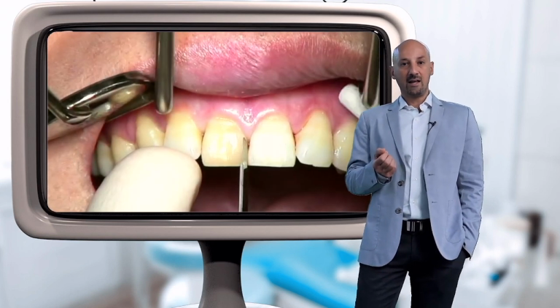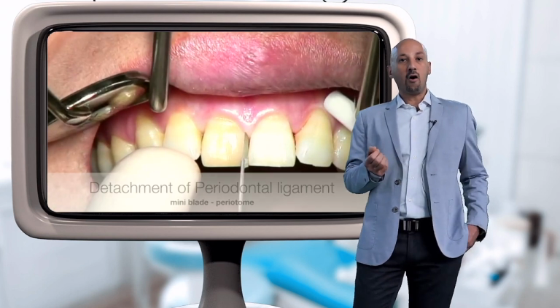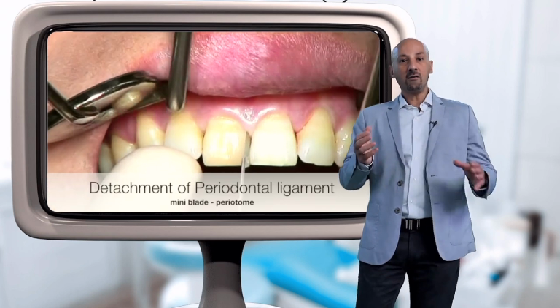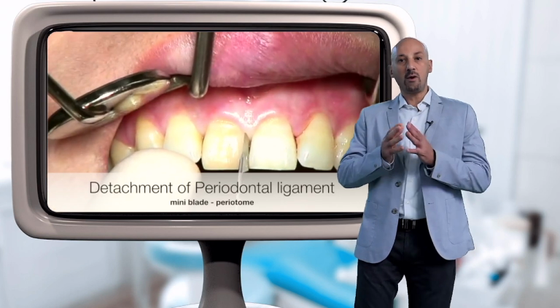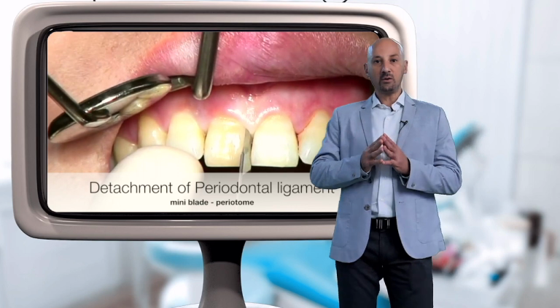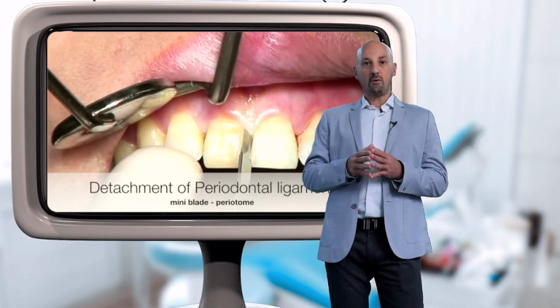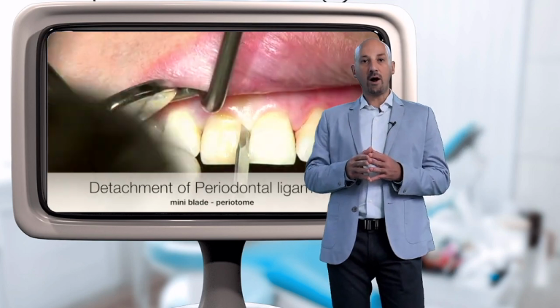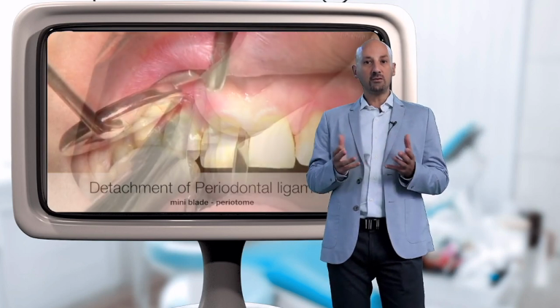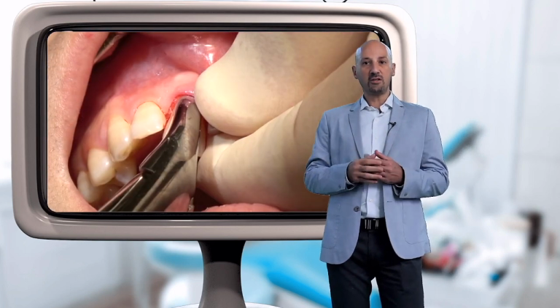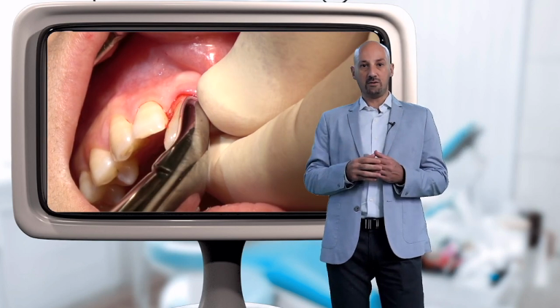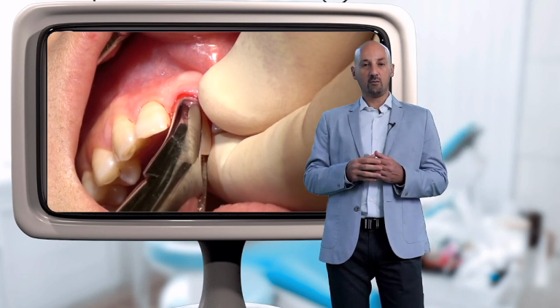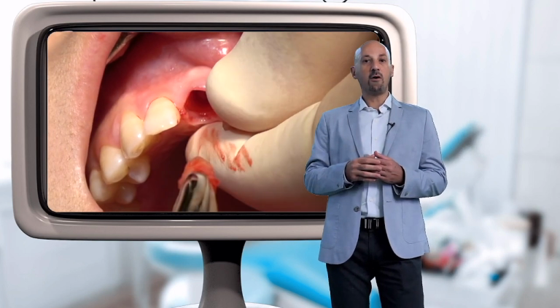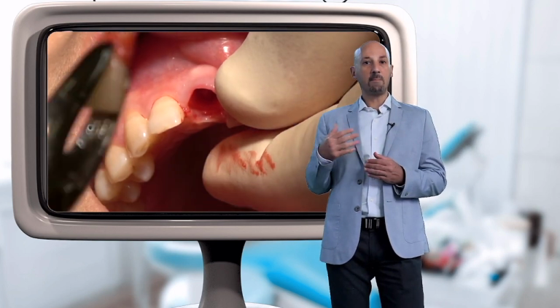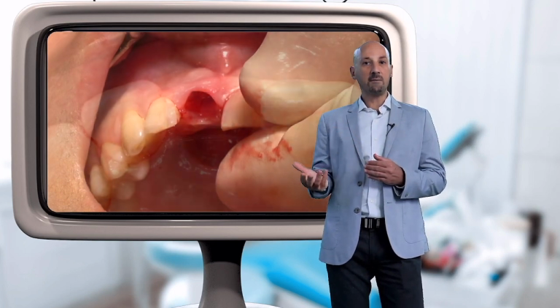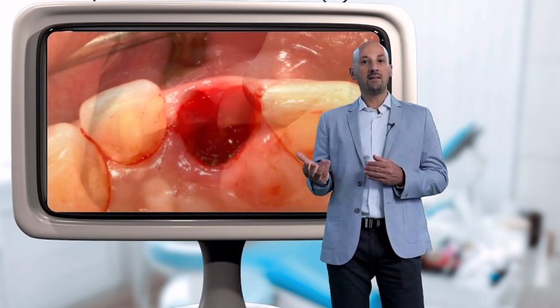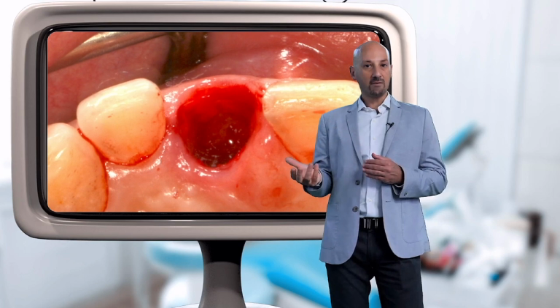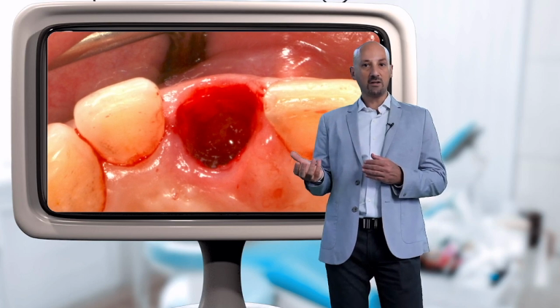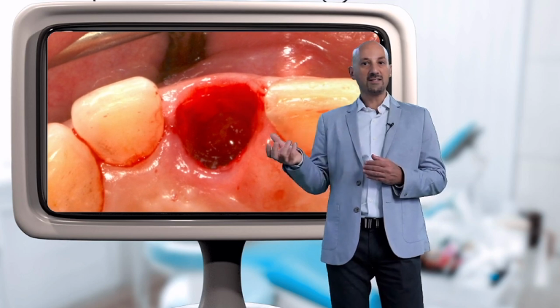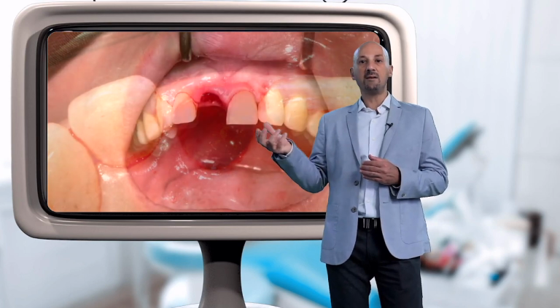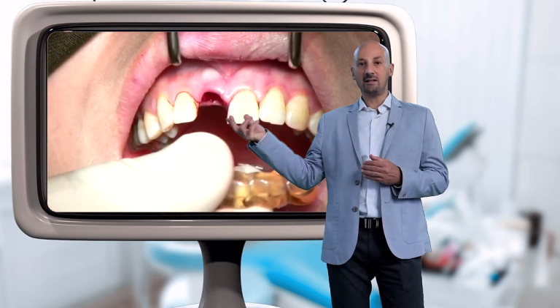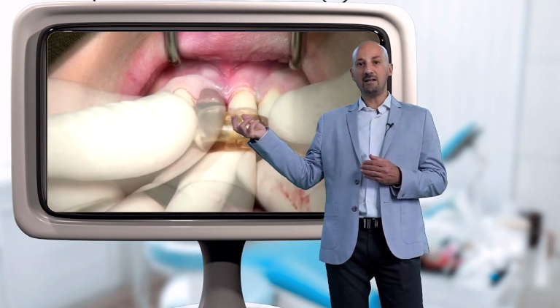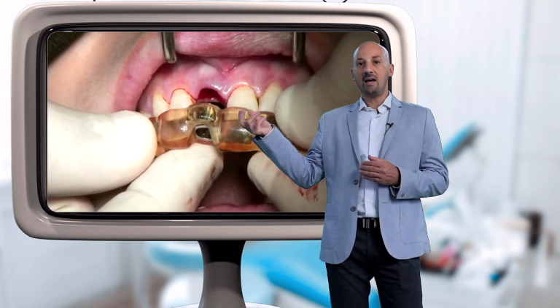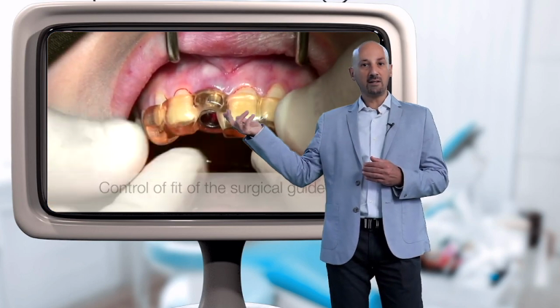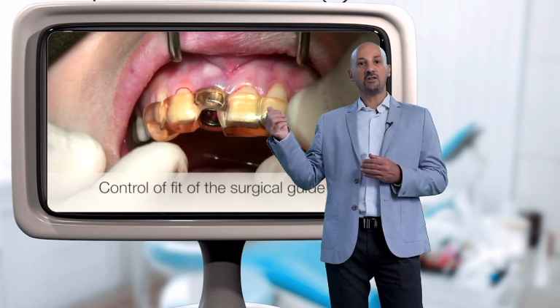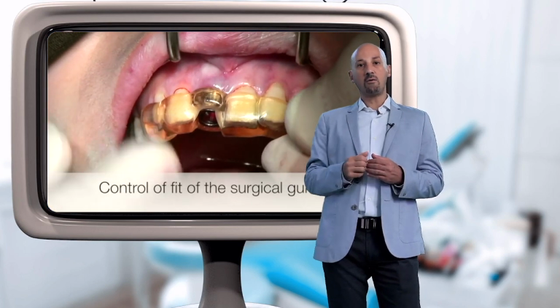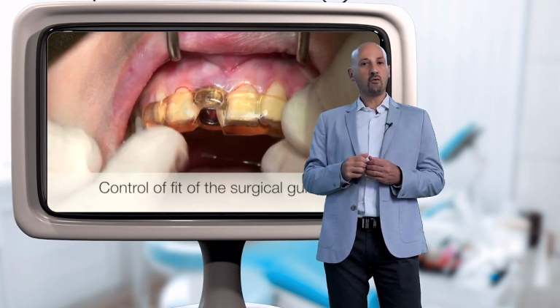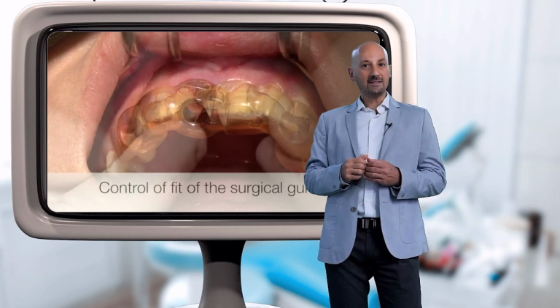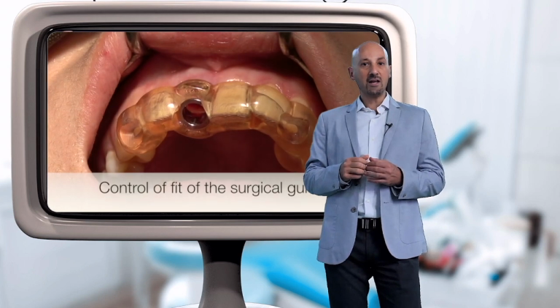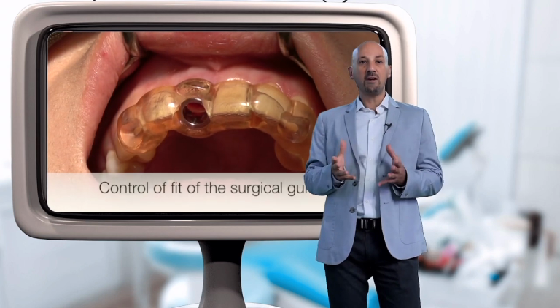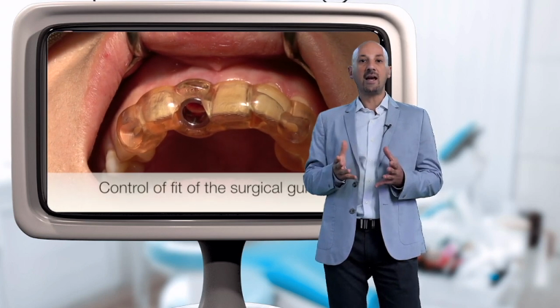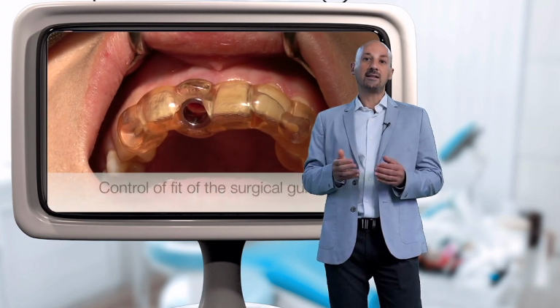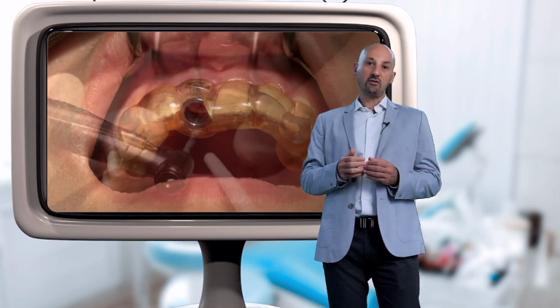In our video, we will attempt to respond in practice to some of these questions. We will follow step by step the case of a patient who received an immediate implant, an immediate provisional crown, through guided surgery, and prefabricated CAD-CAM restoration.